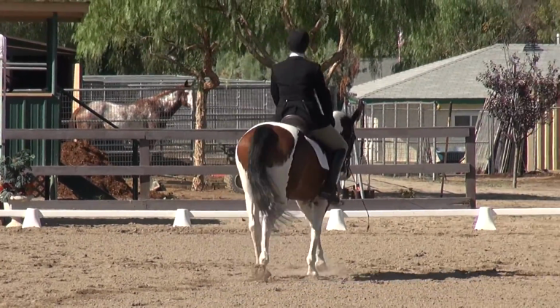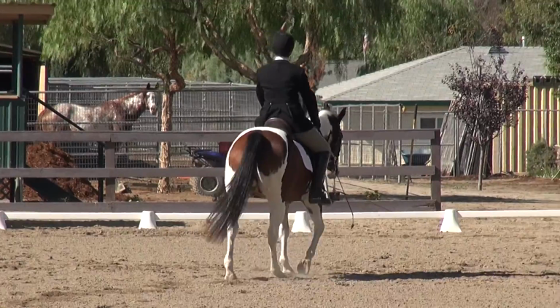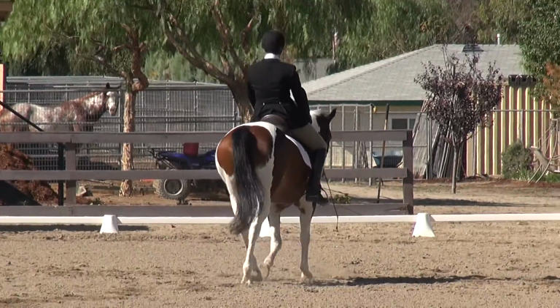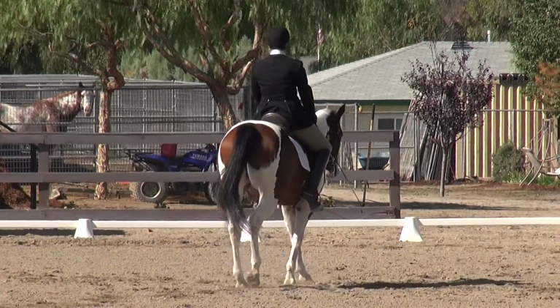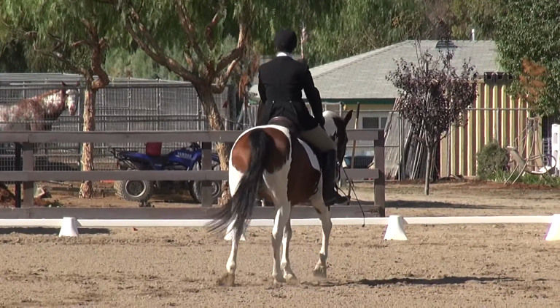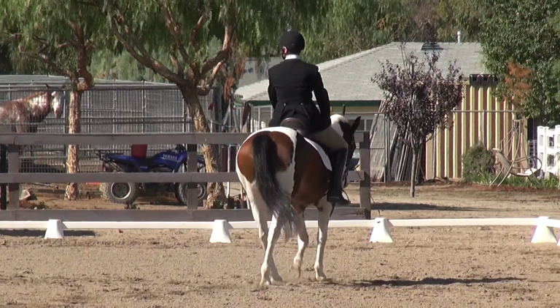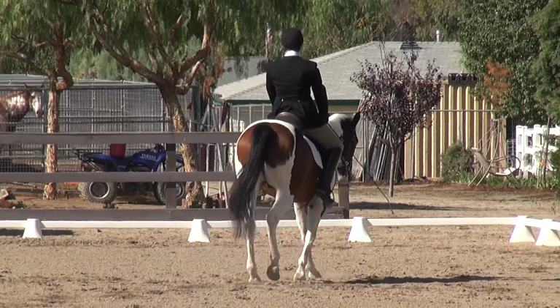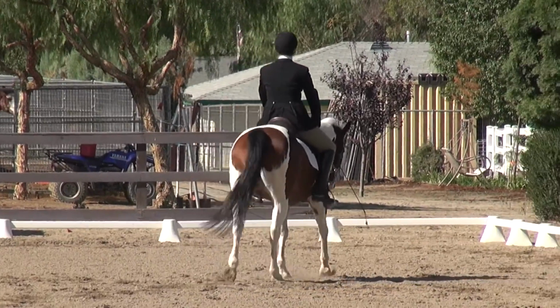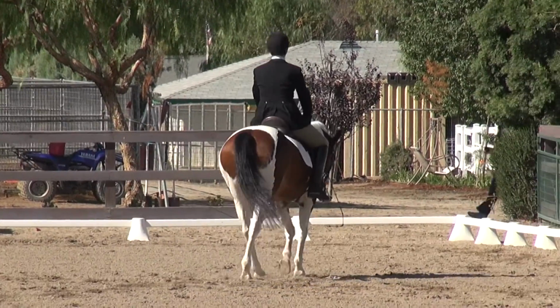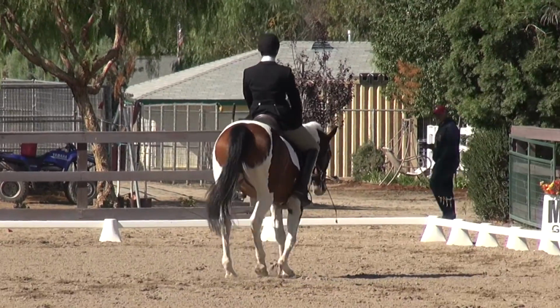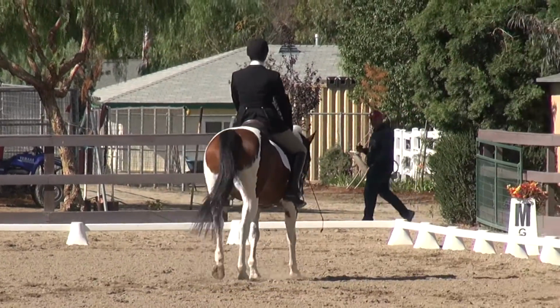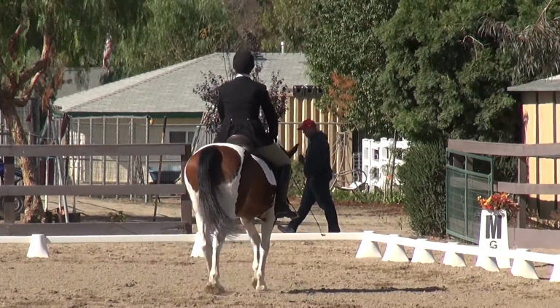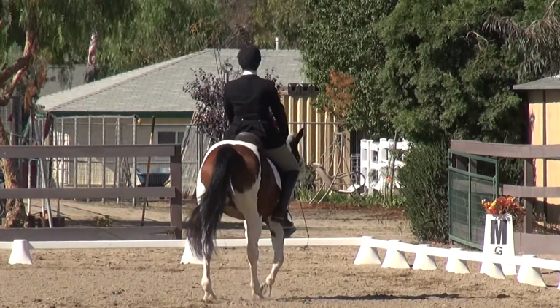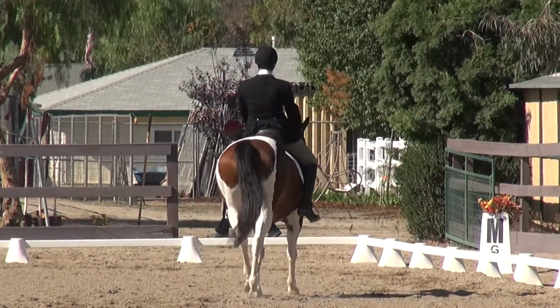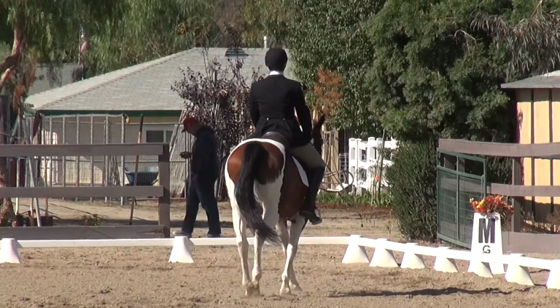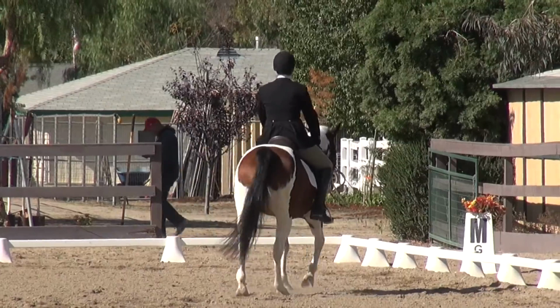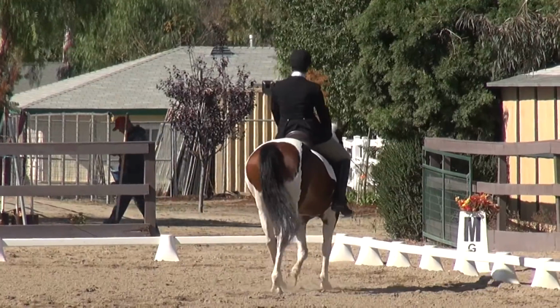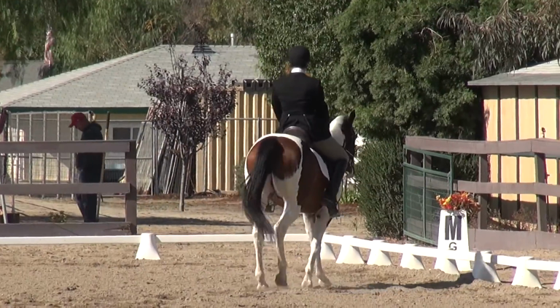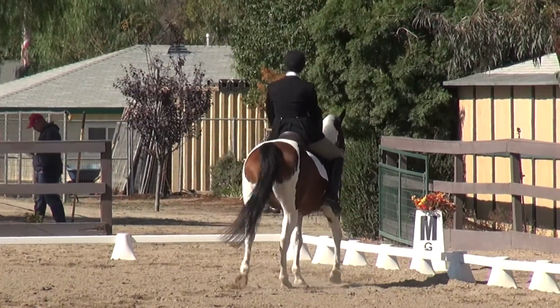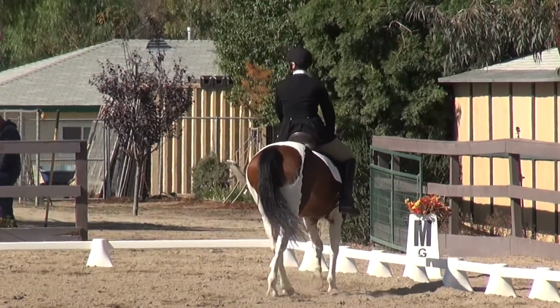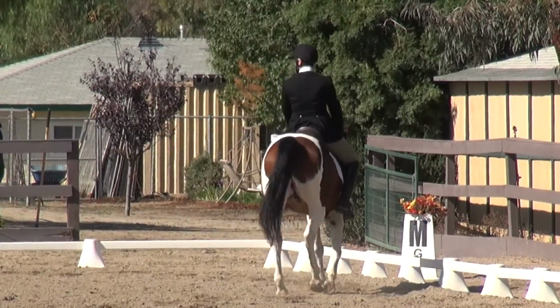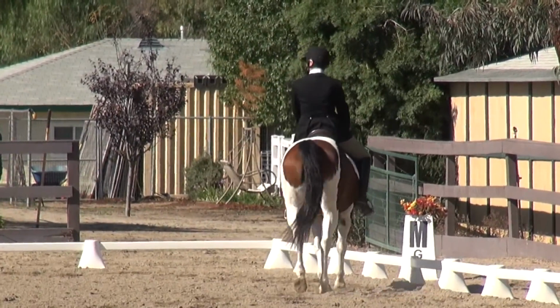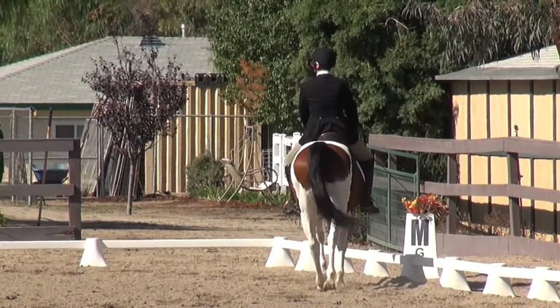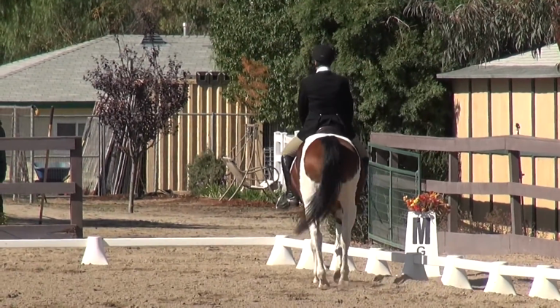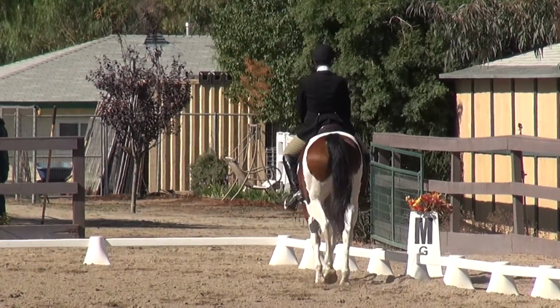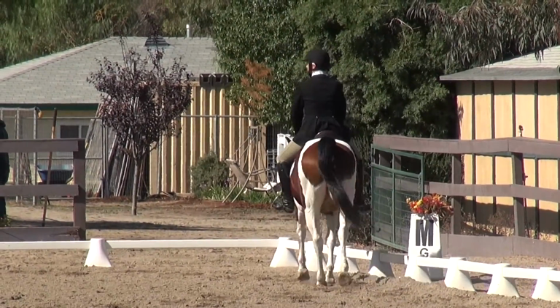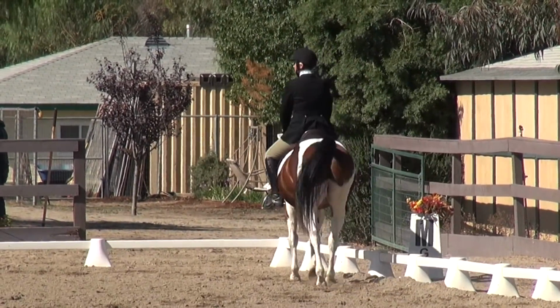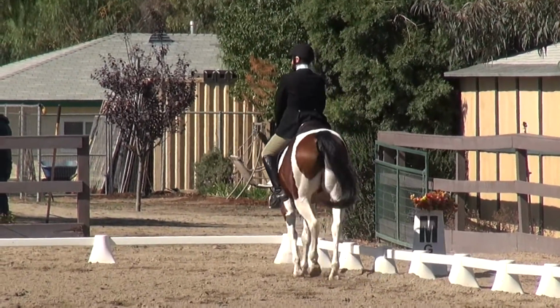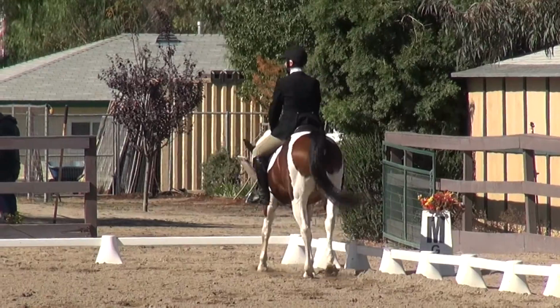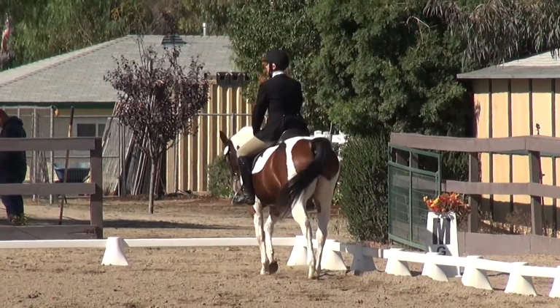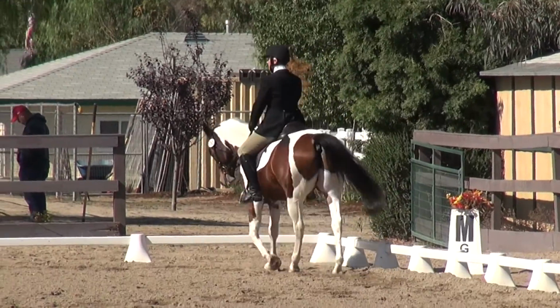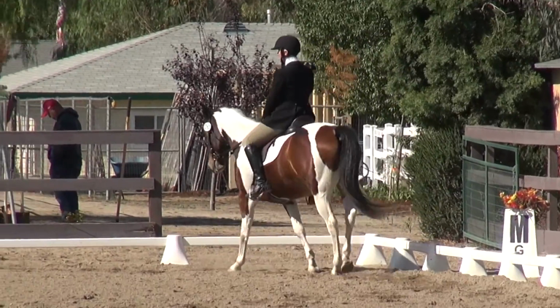And C, working trot. And C, working trot — hey, come on.